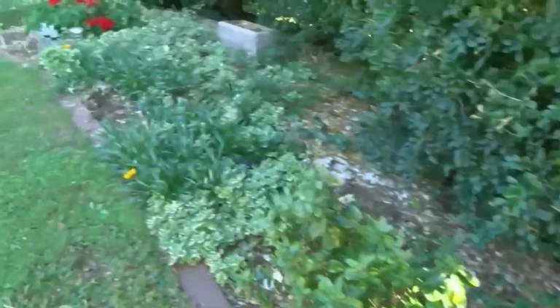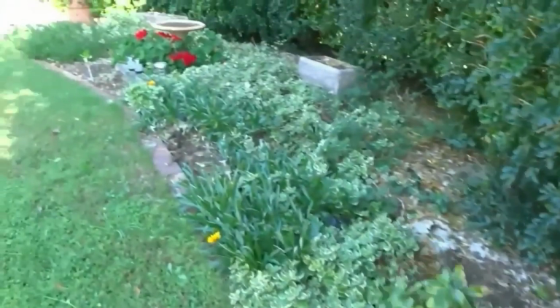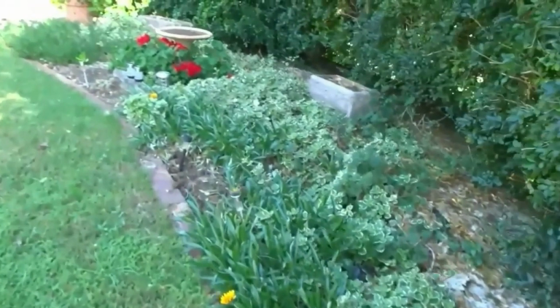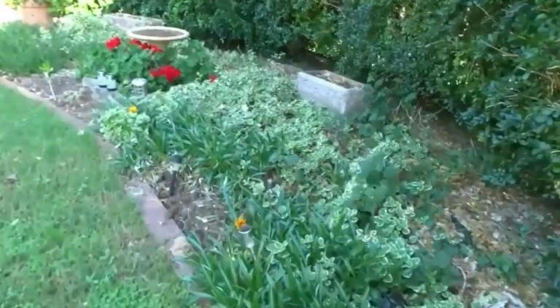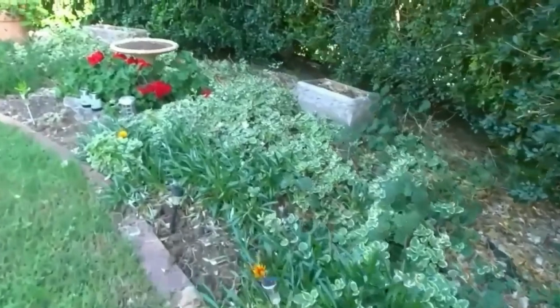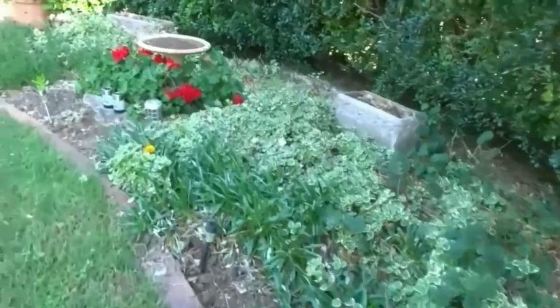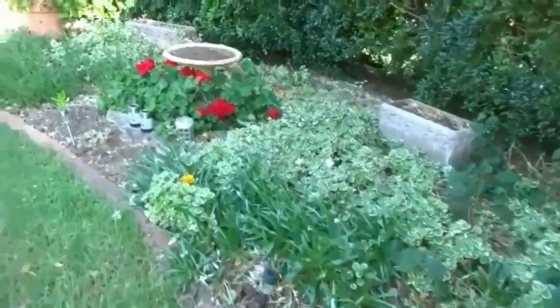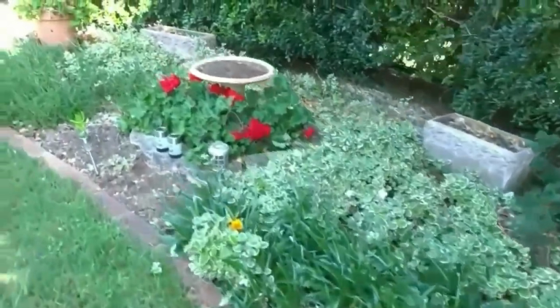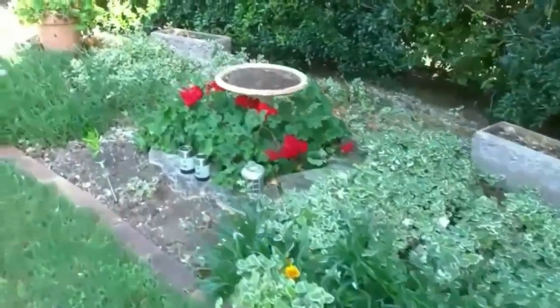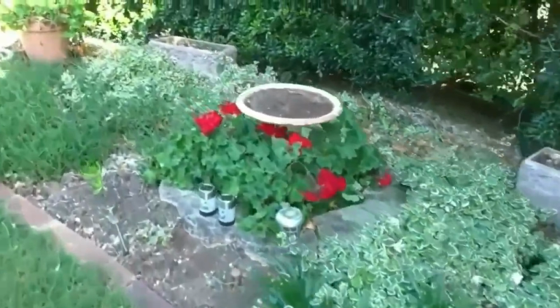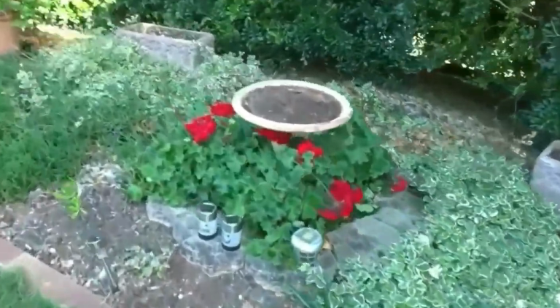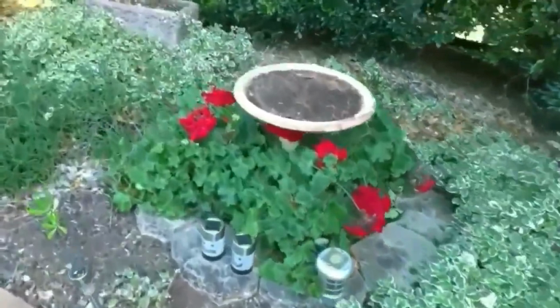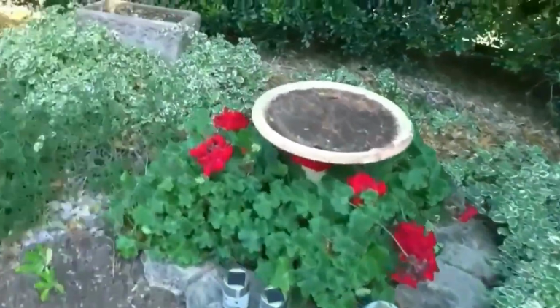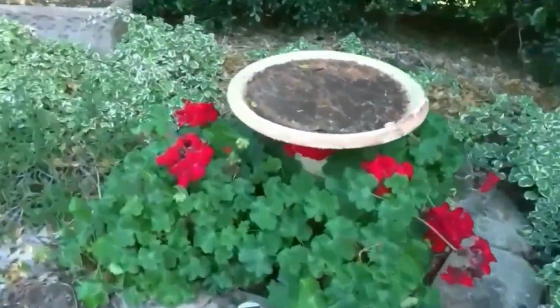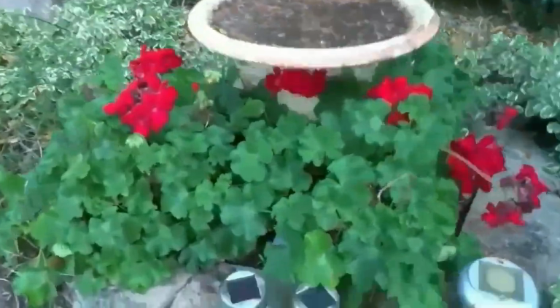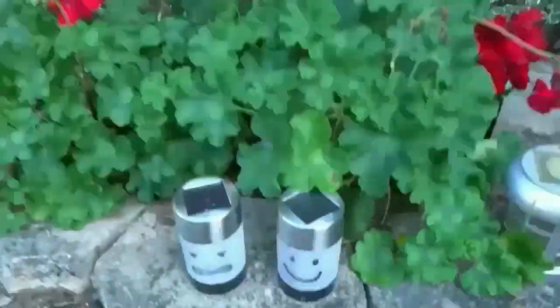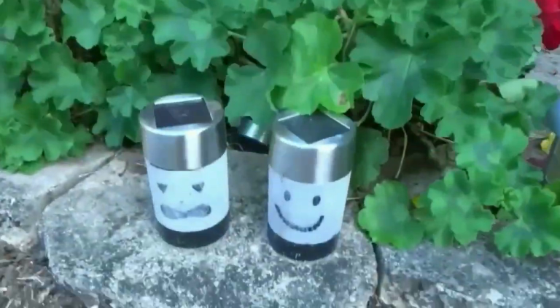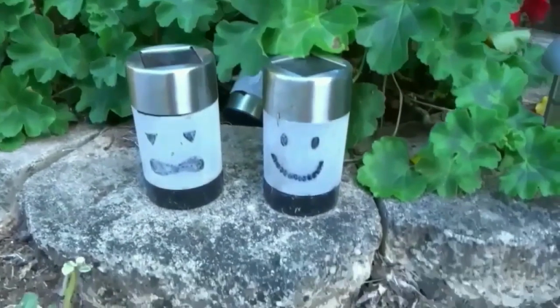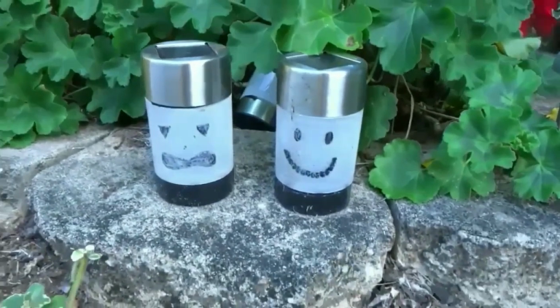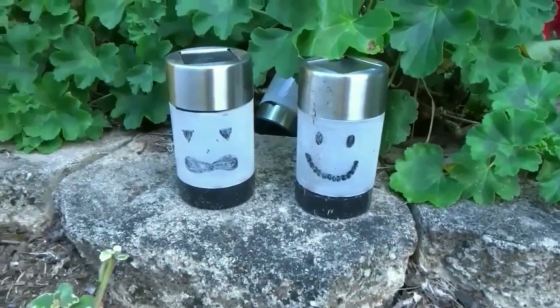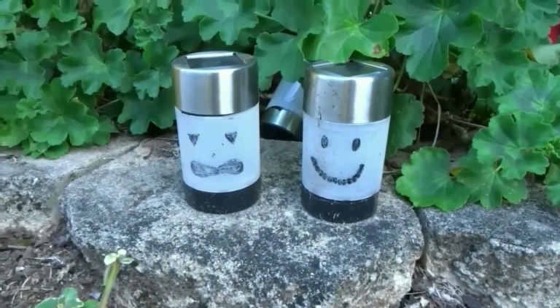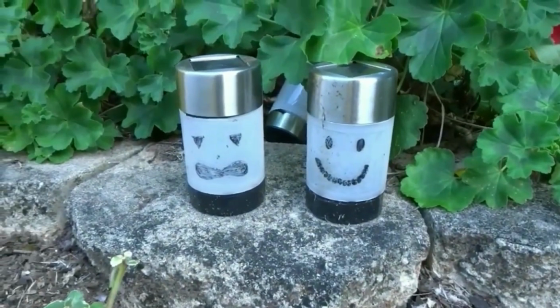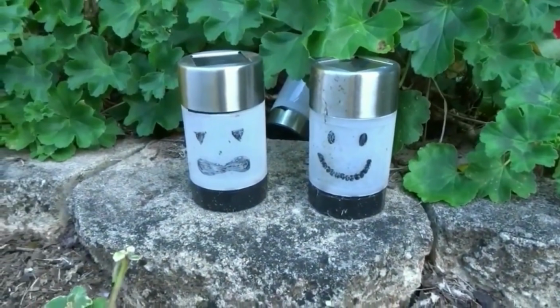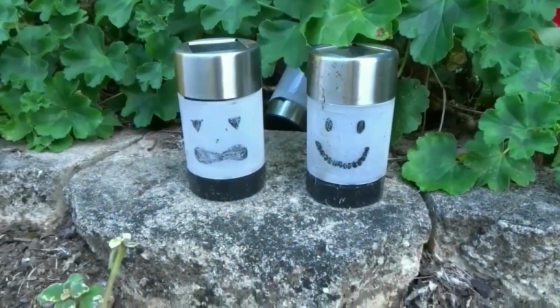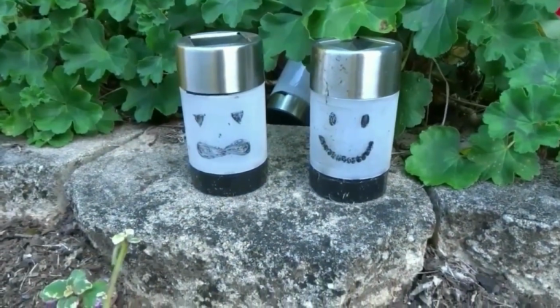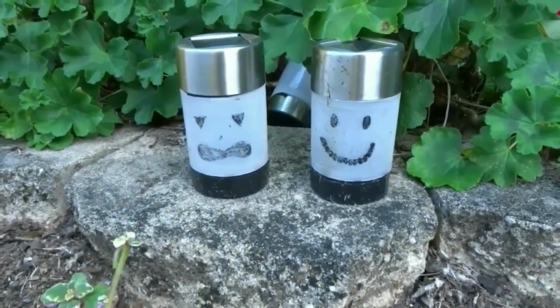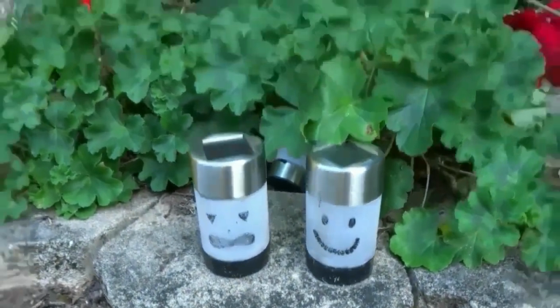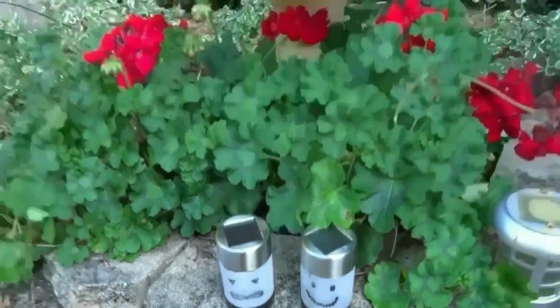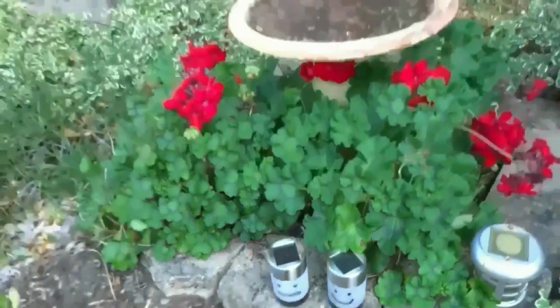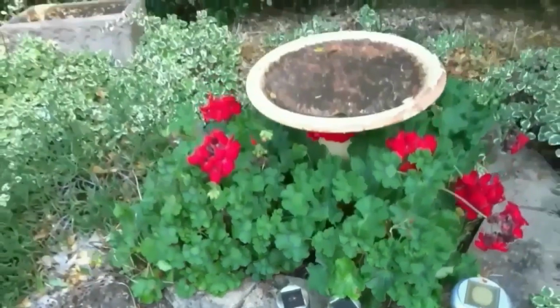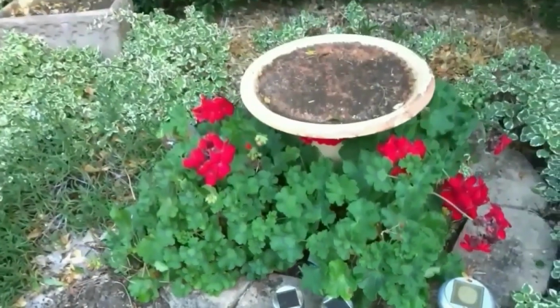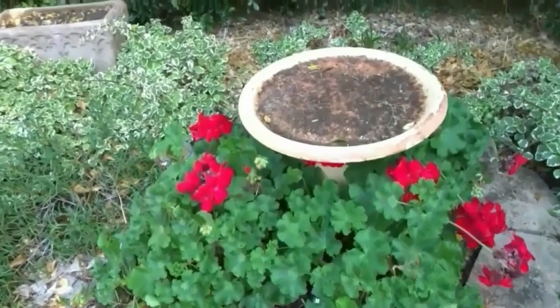This is another area that I decorate for Halloween. Down here we have two solar lights that no longer work — I put faces on them and put tea lights under them and they look great.